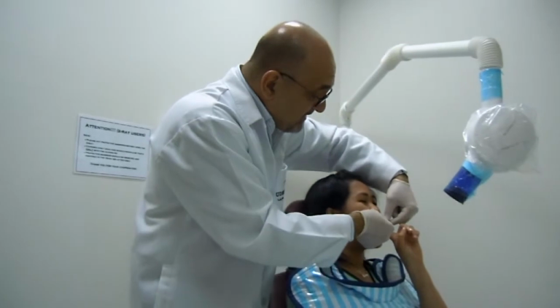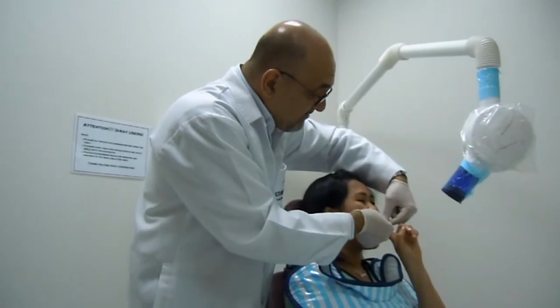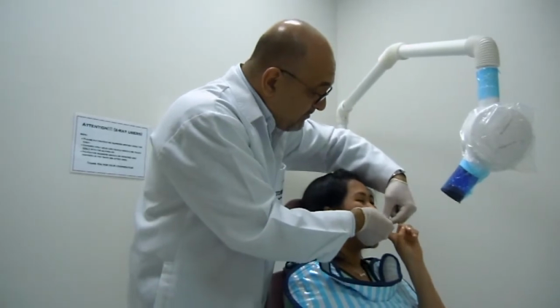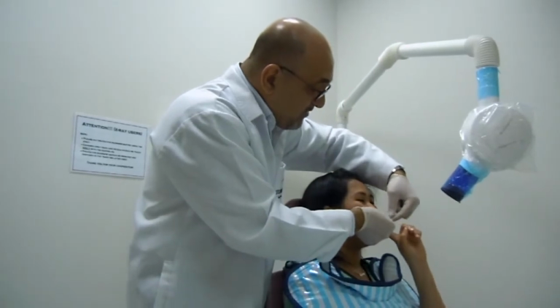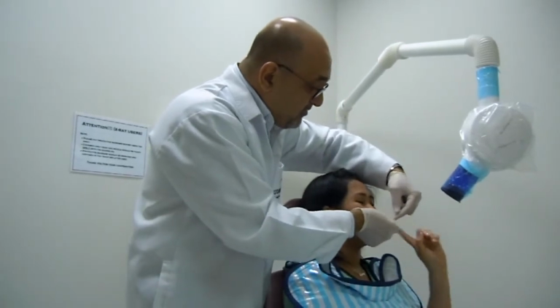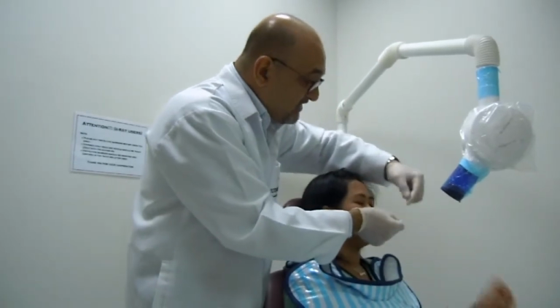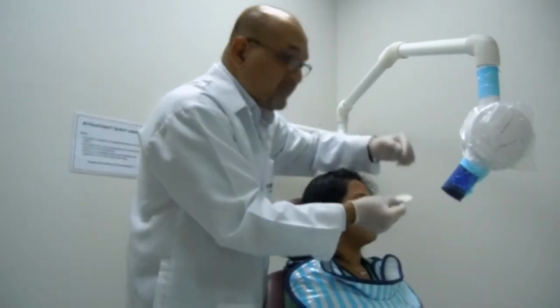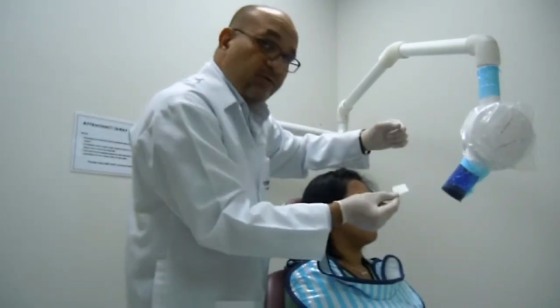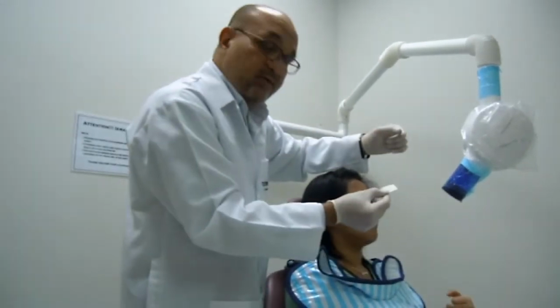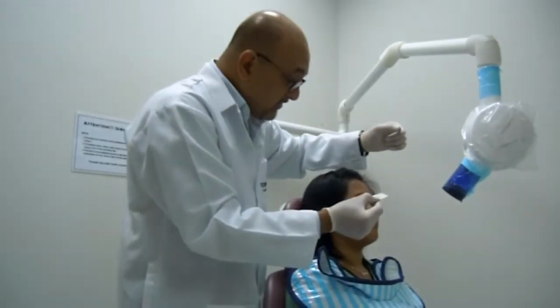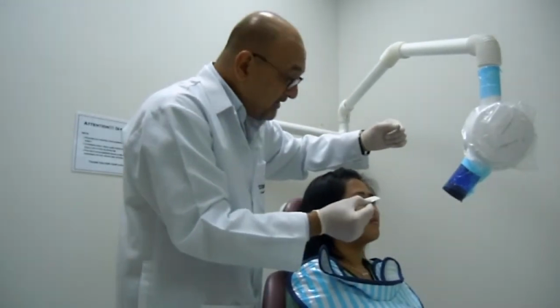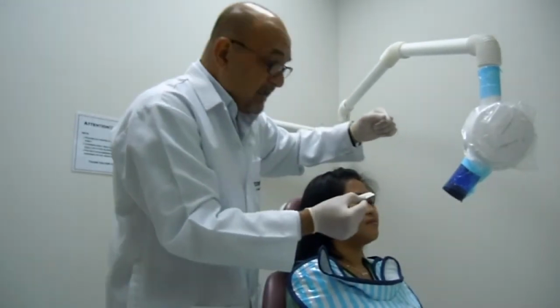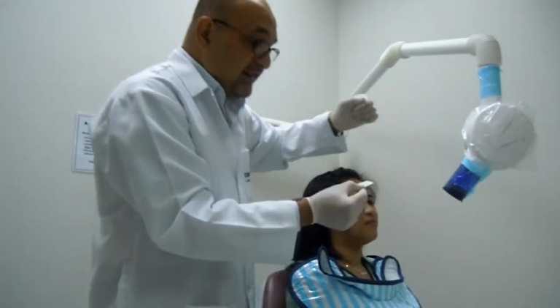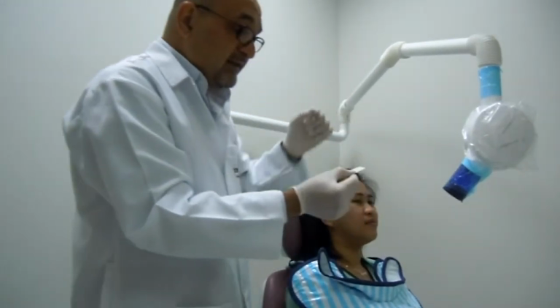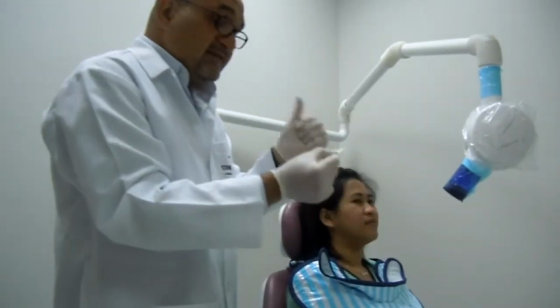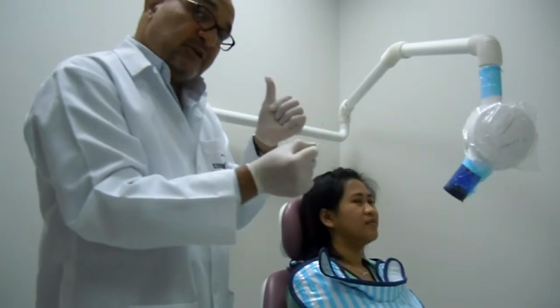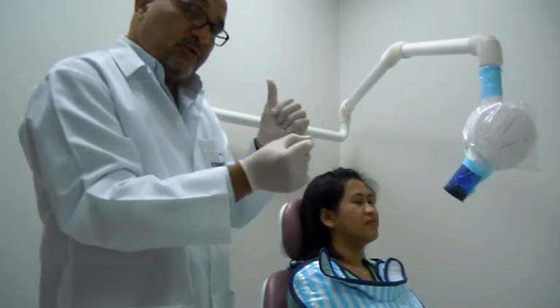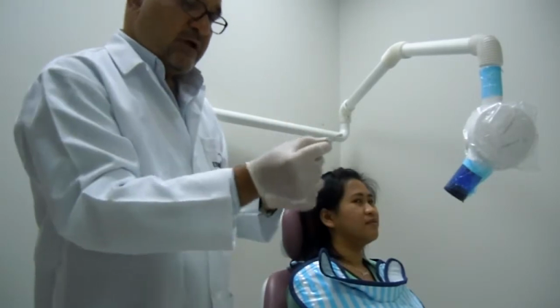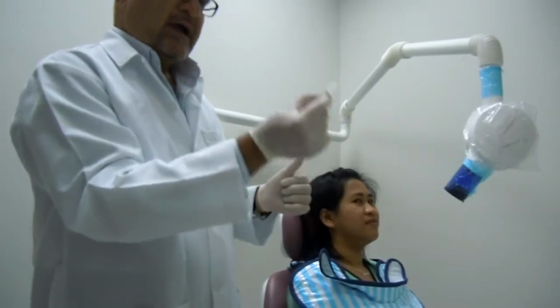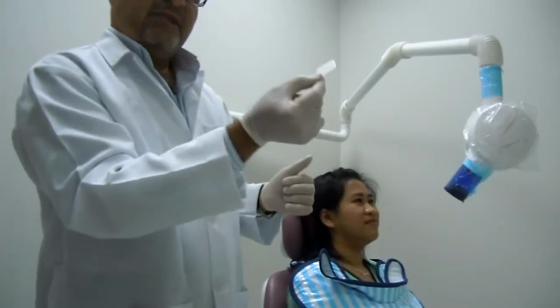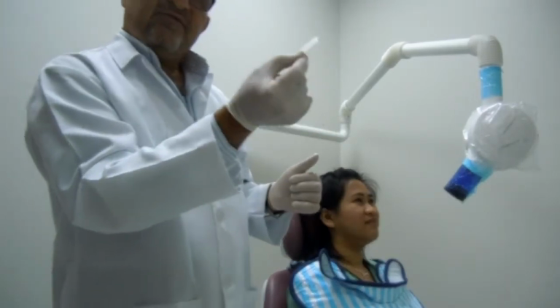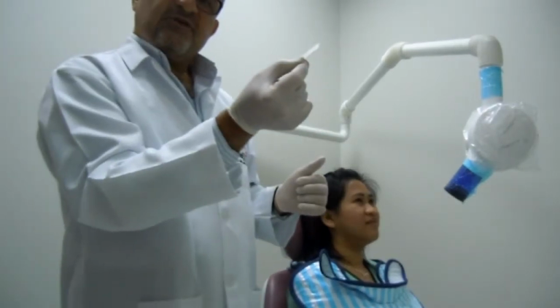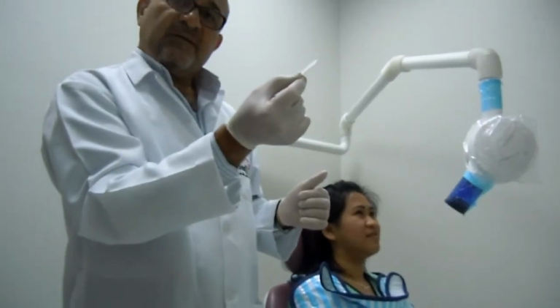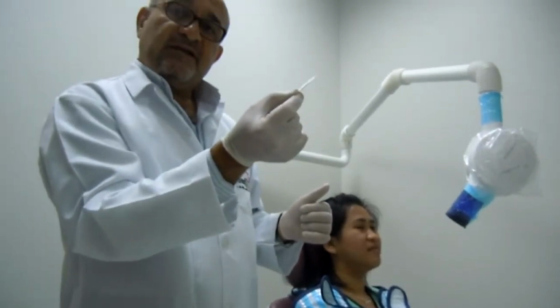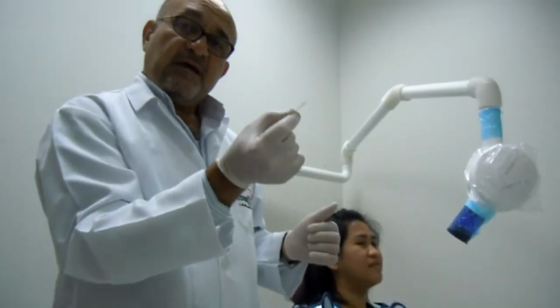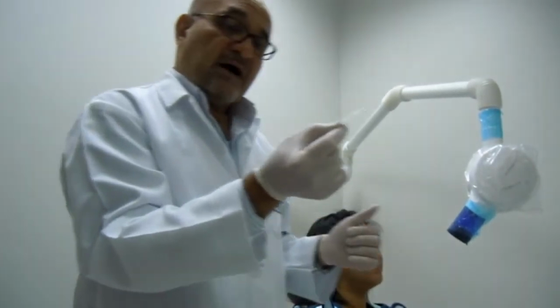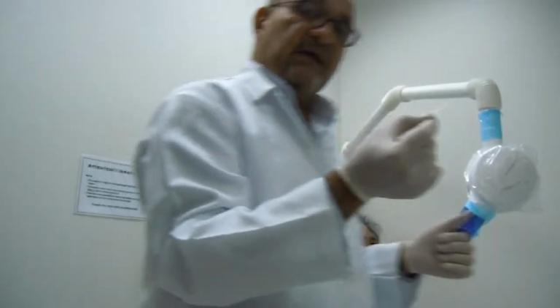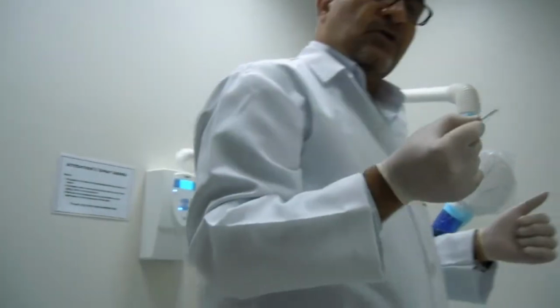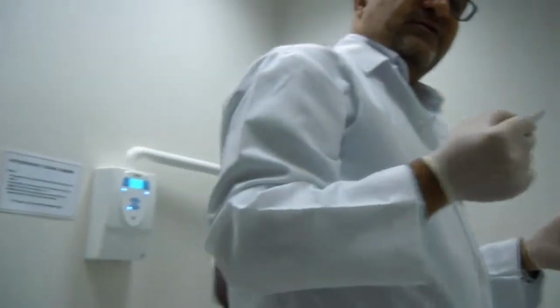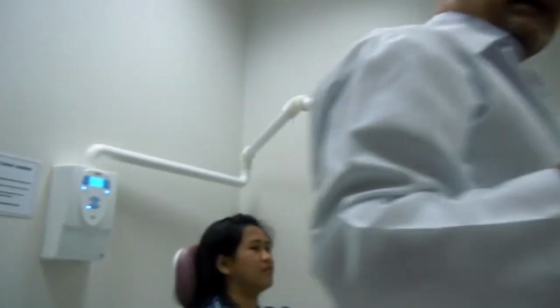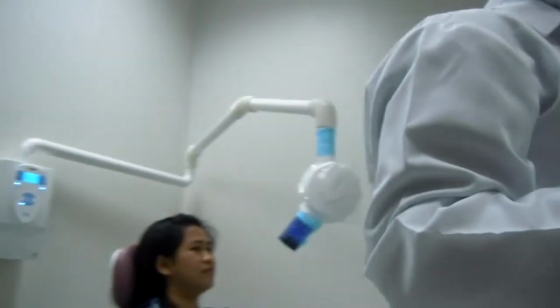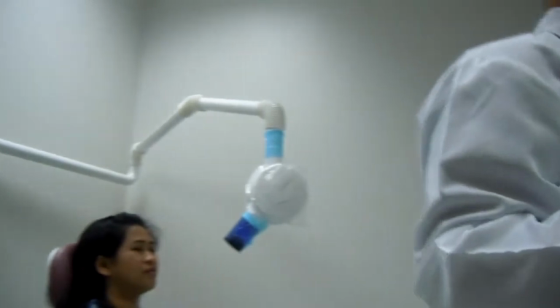I'll take the film from the patient's mouth. The film is contaminated, and my gloves are contaminated.